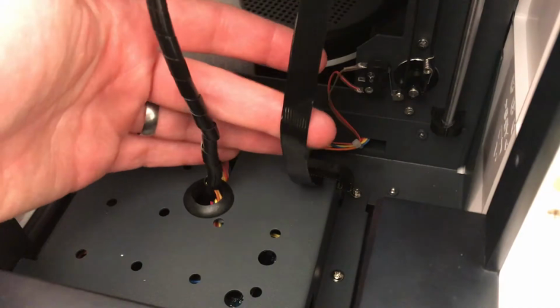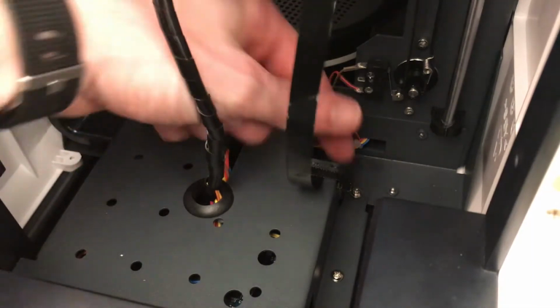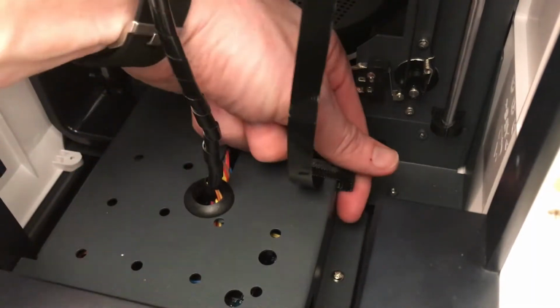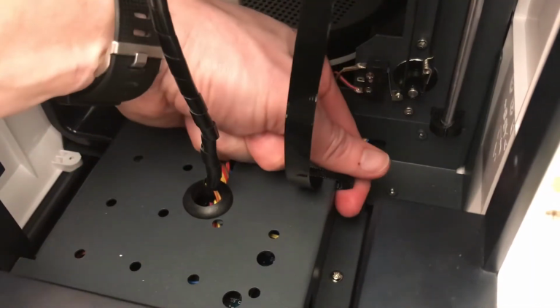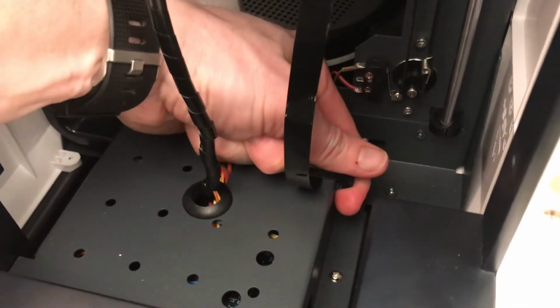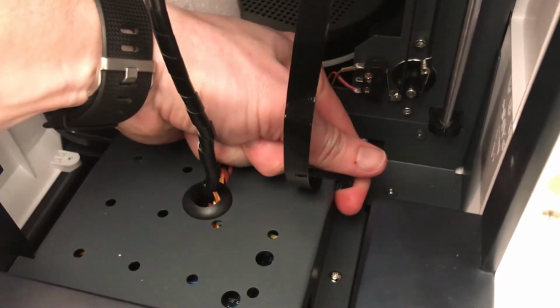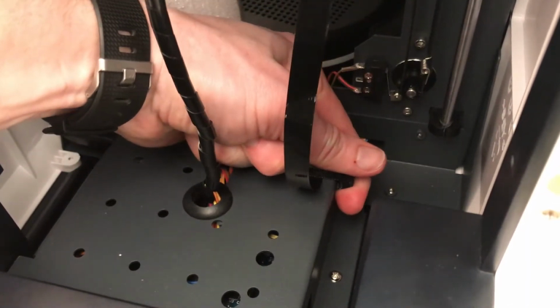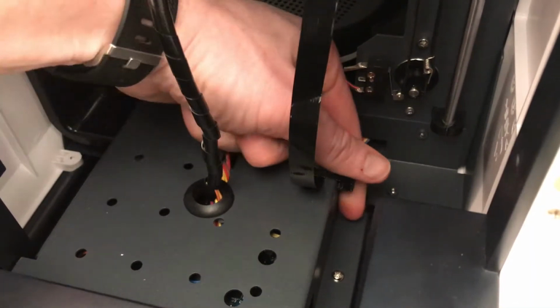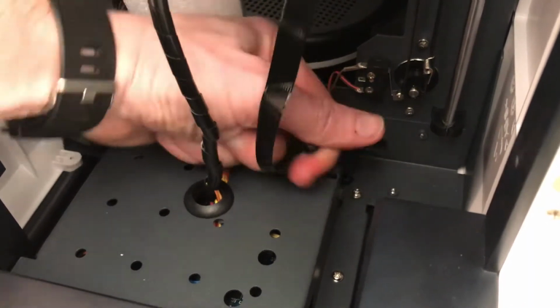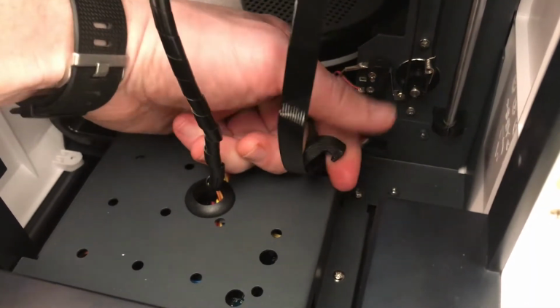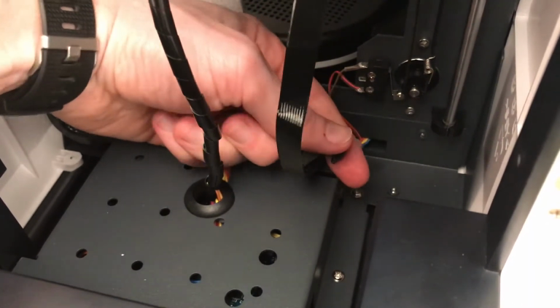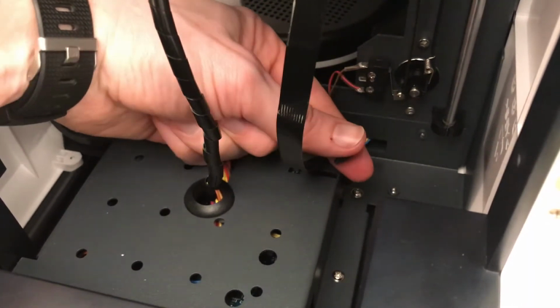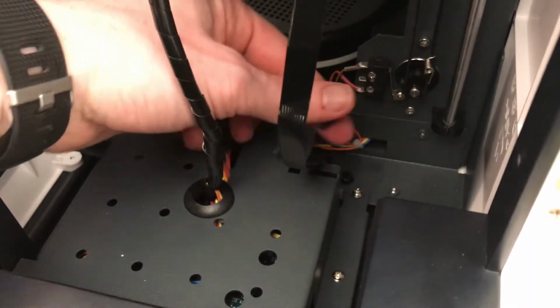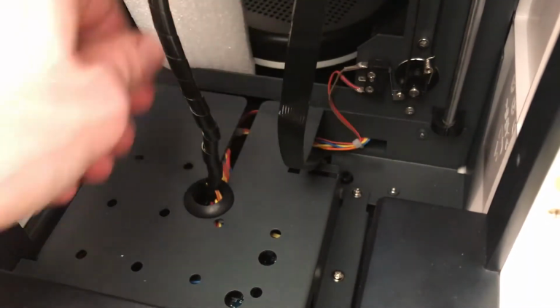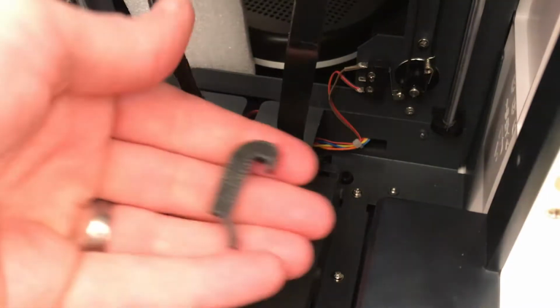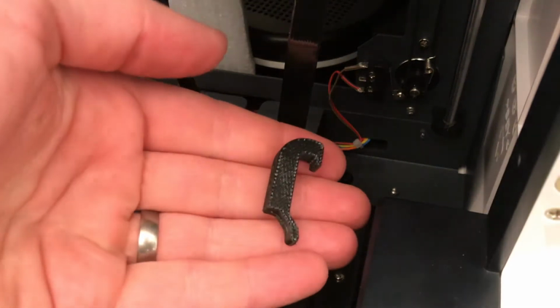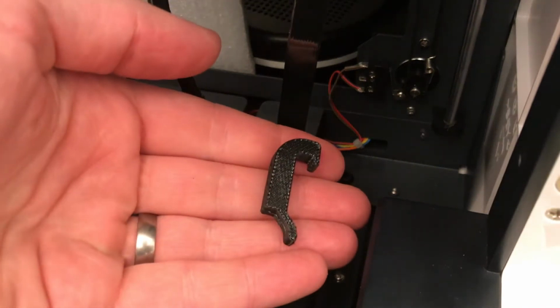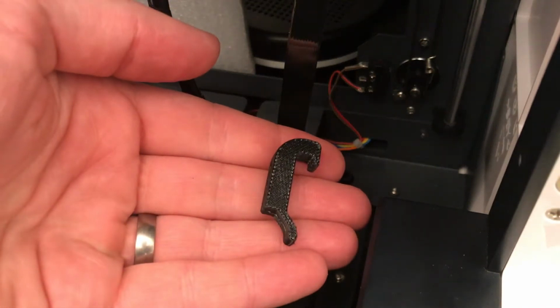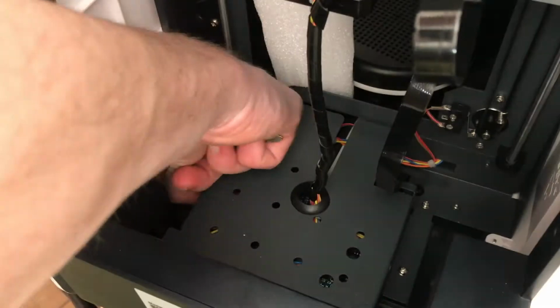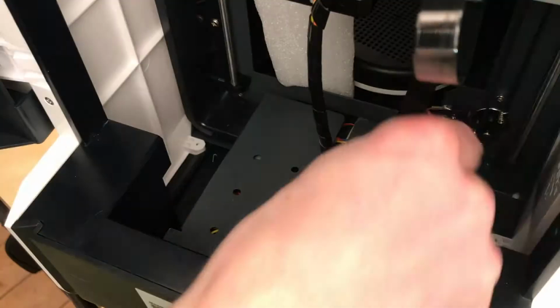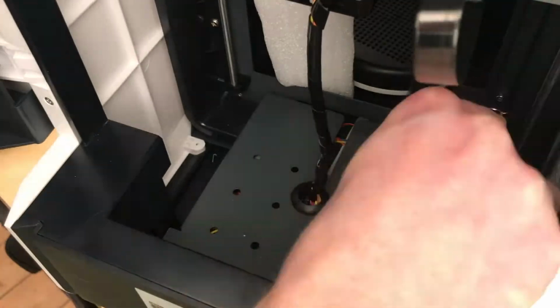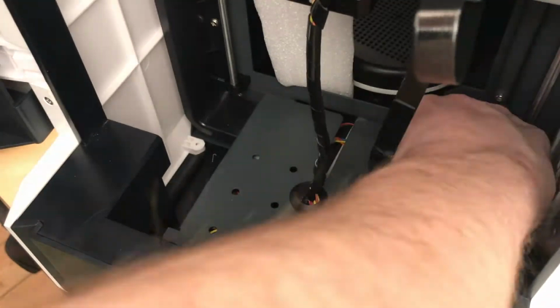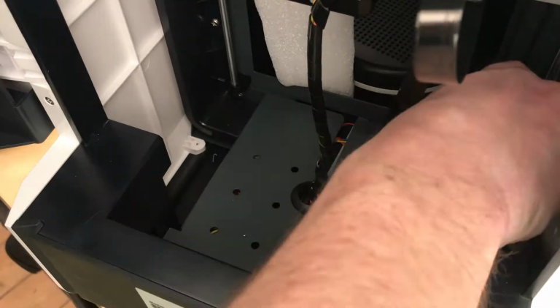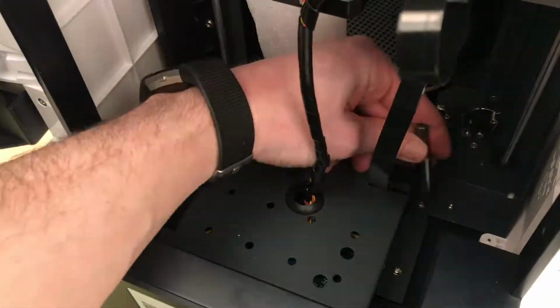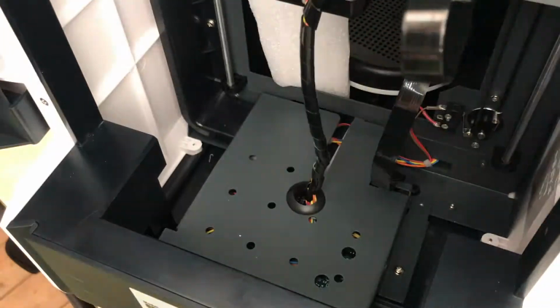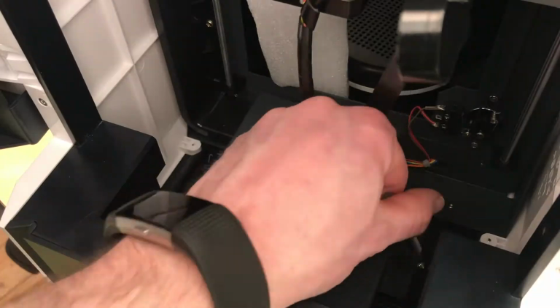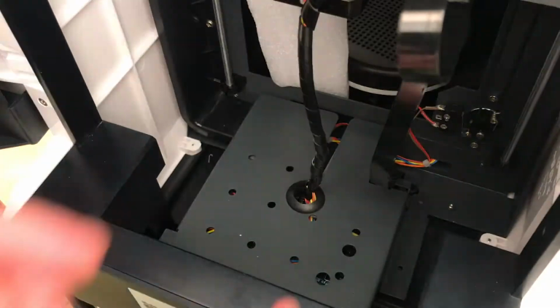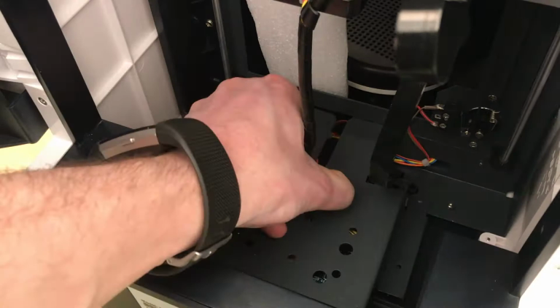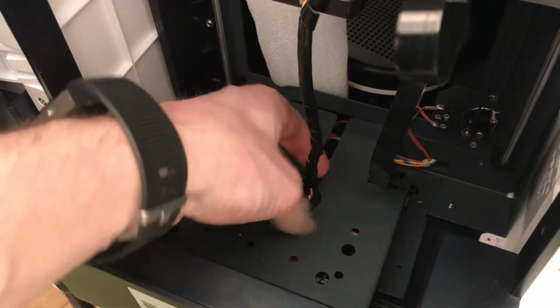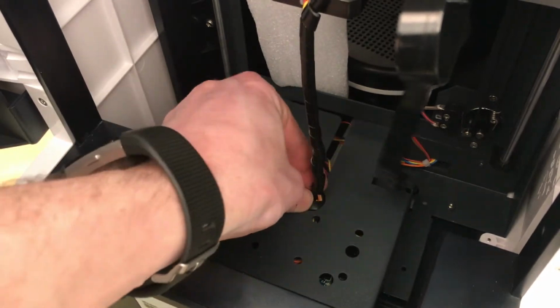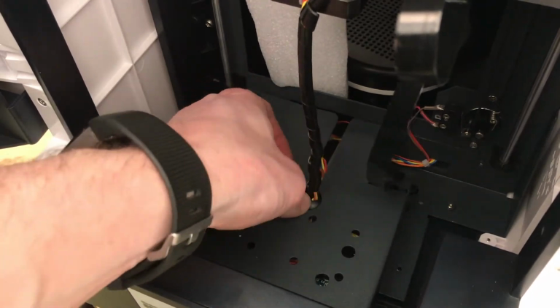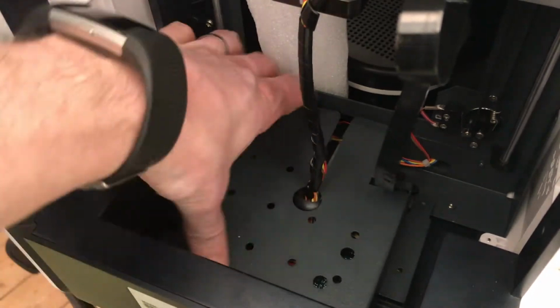There's a 3D printed clip which secures the ribbon. This ribbon is the power for the heated bed so be careful when you're removing it as it is very delicate. I highly recommend the use of a magnetic screwdriver as the screws are really fiddly.